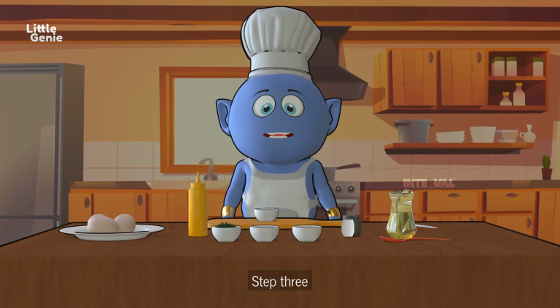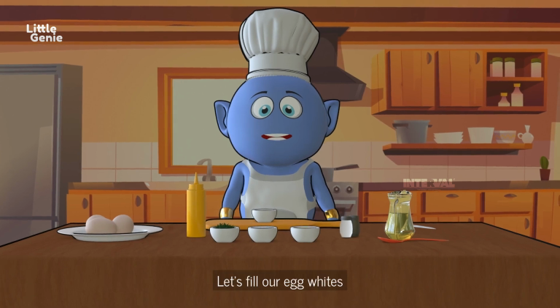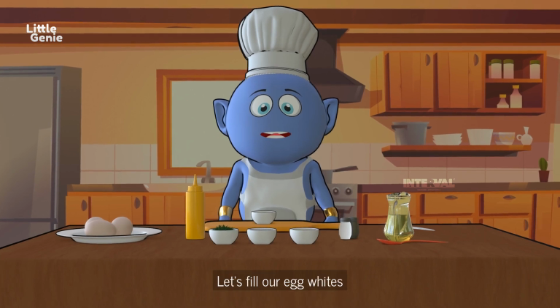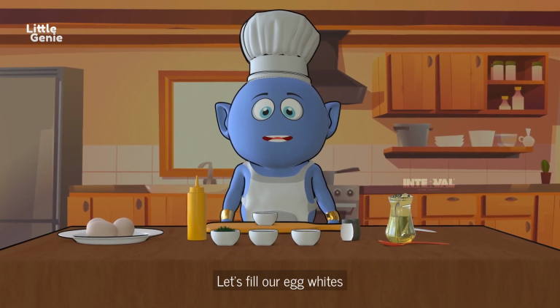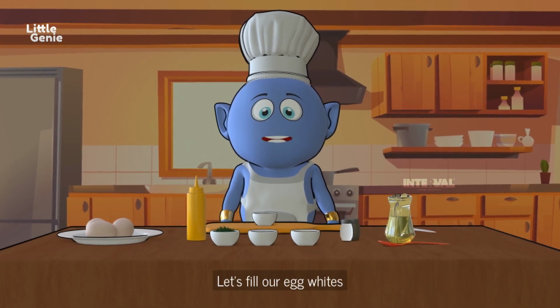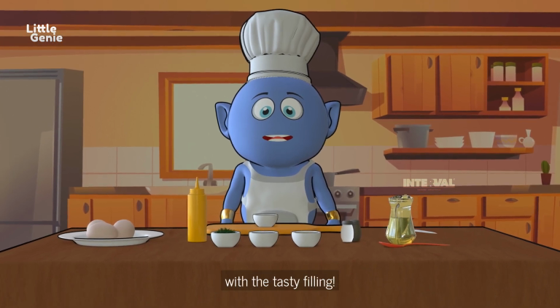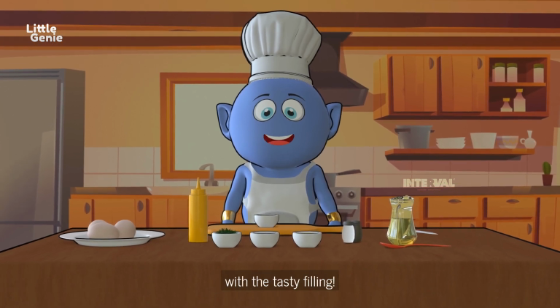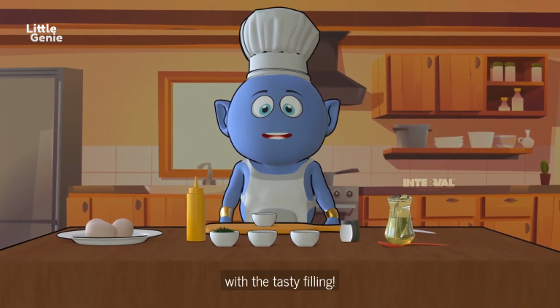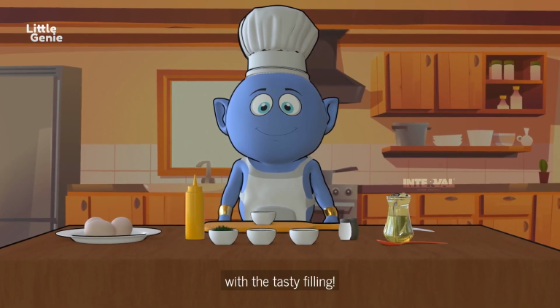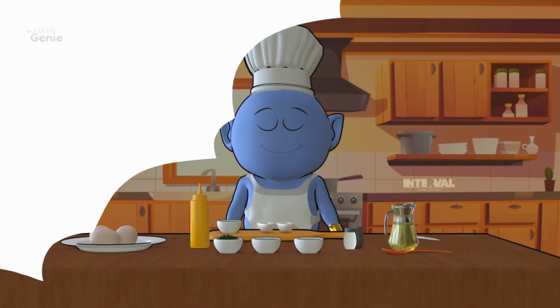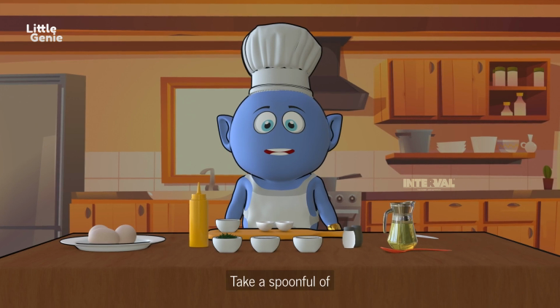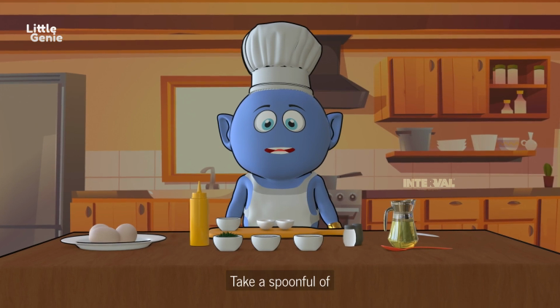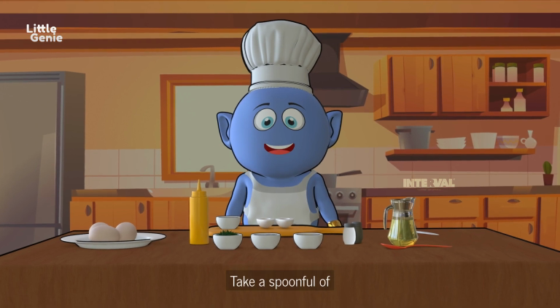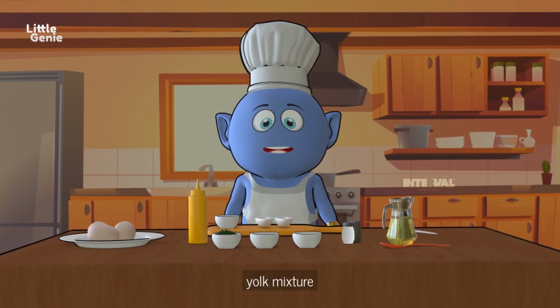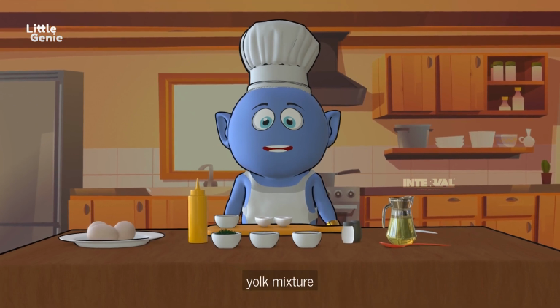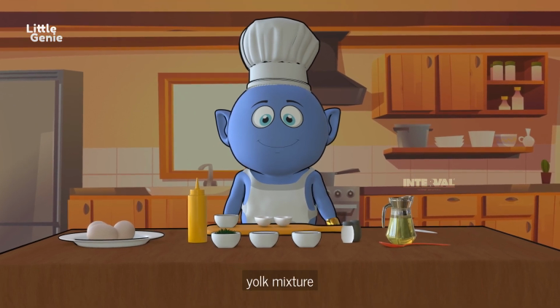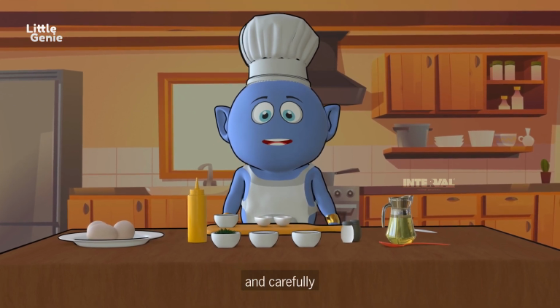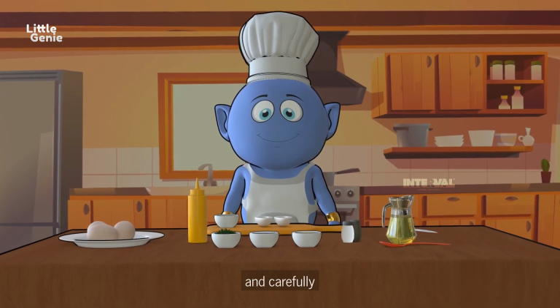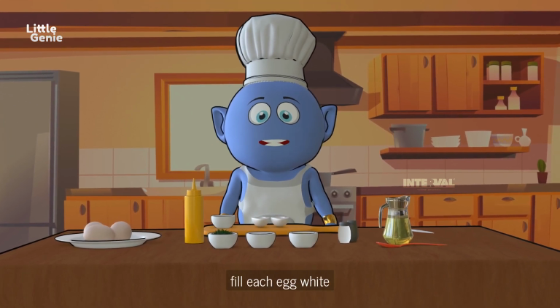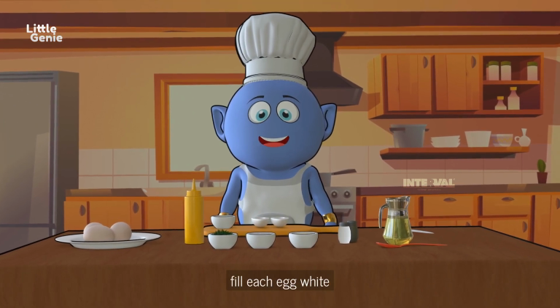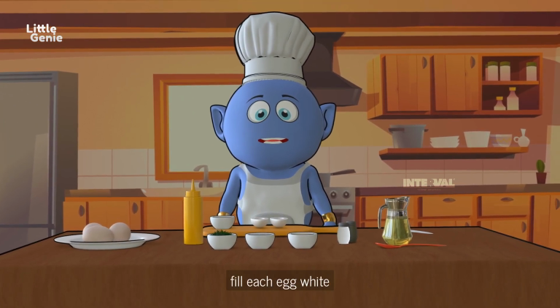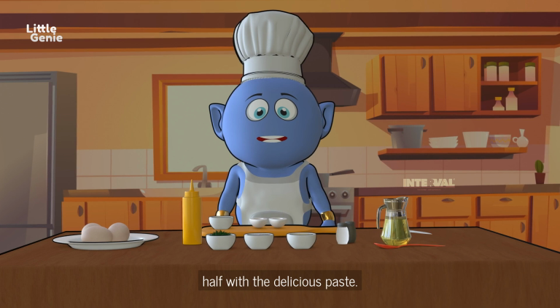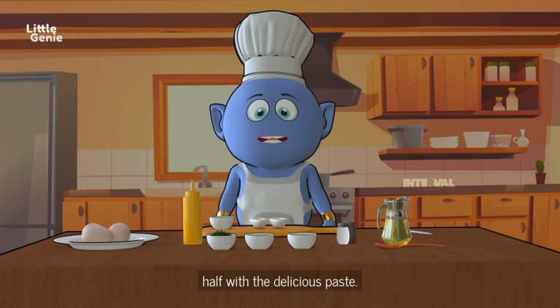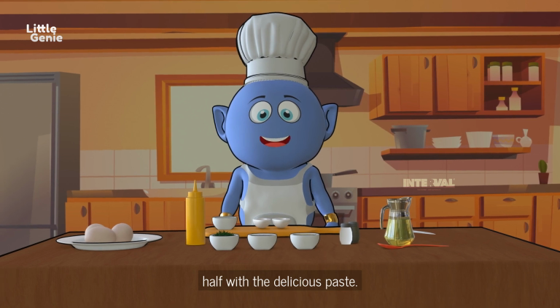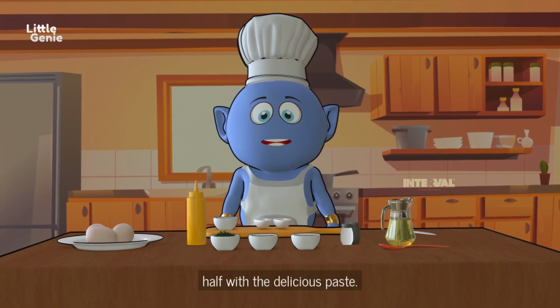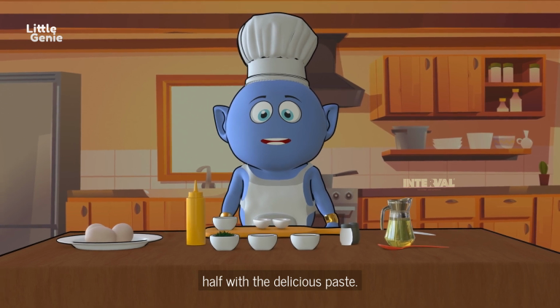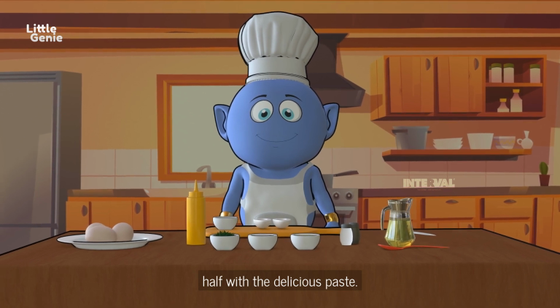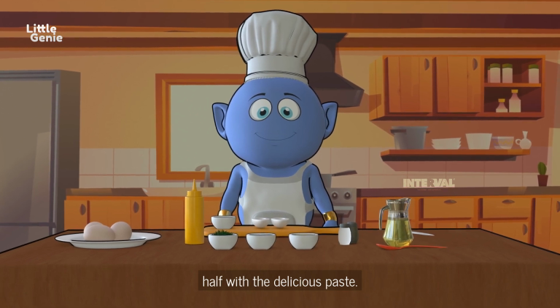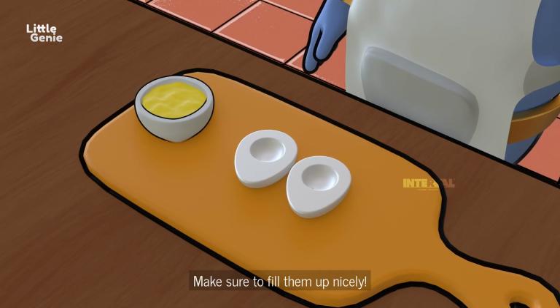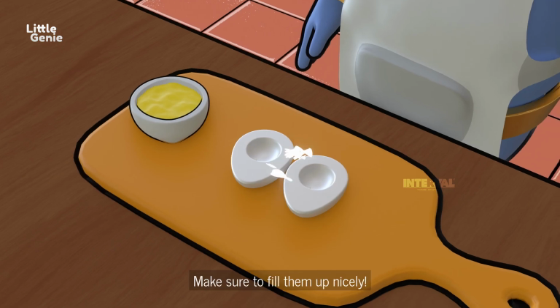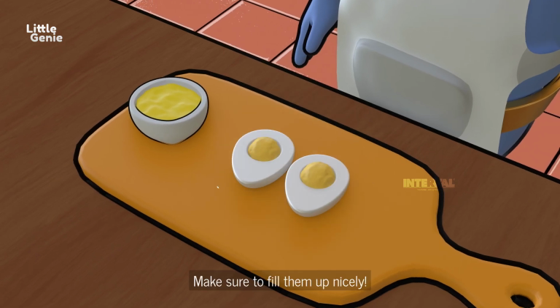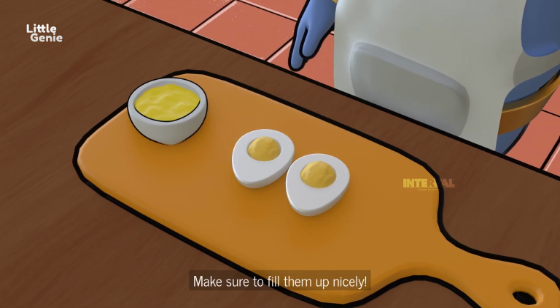Step three — let's fill our egg whites with the tasty filling. Take a spoonful of the yolk mixture and carefully fill each egg white half with the delicious paste. Make sure to fill them up nicely.